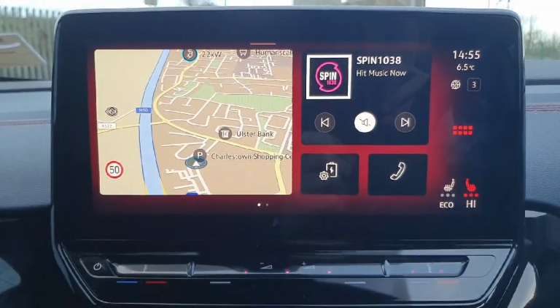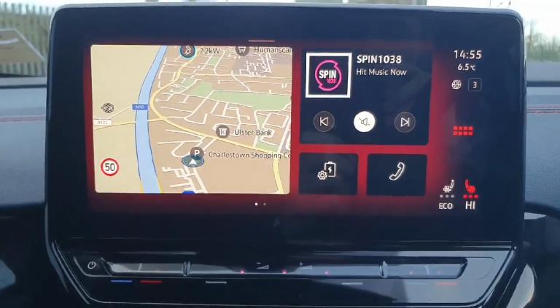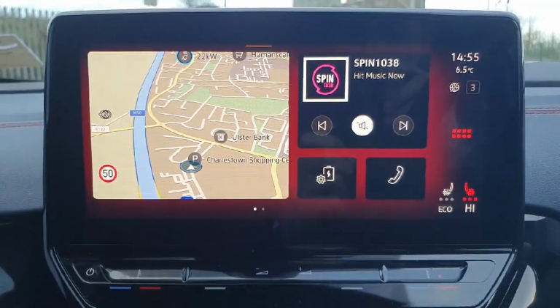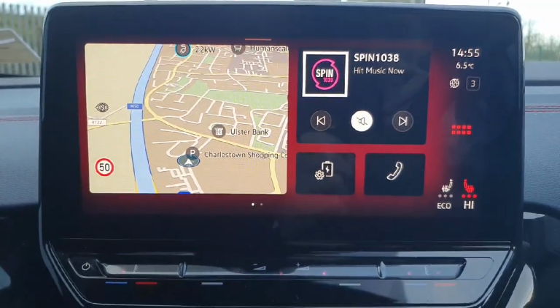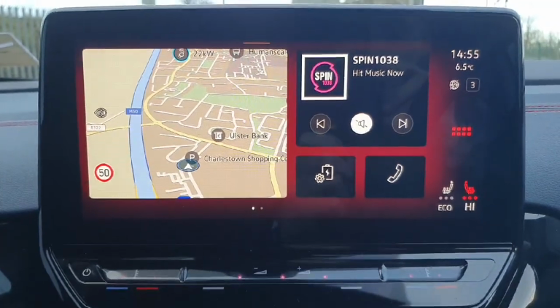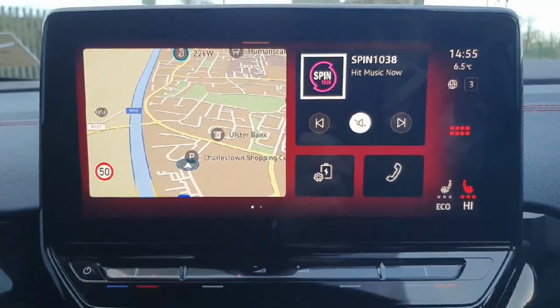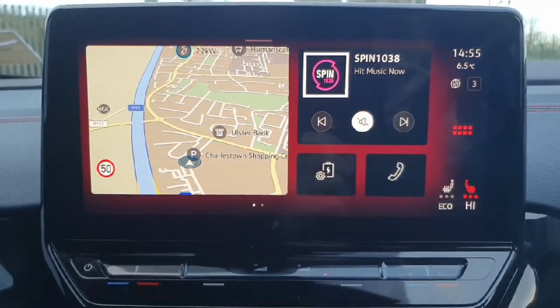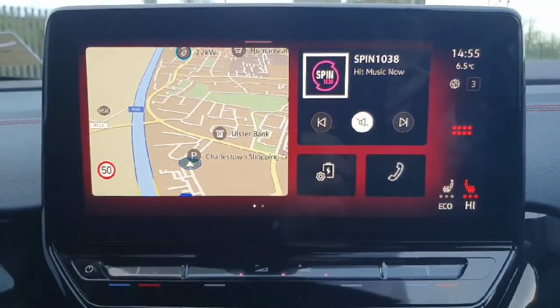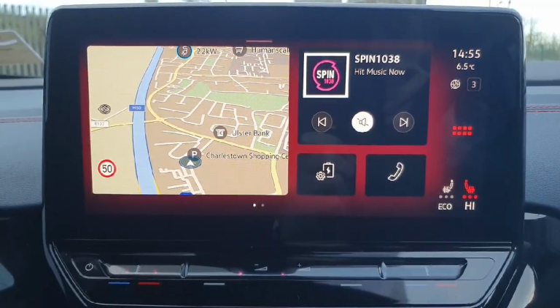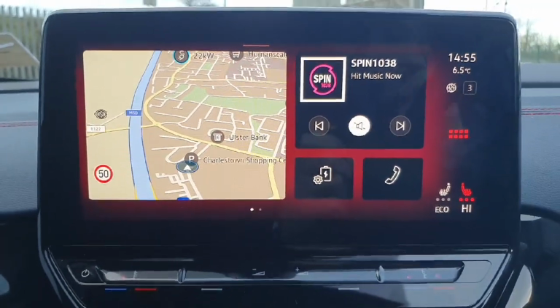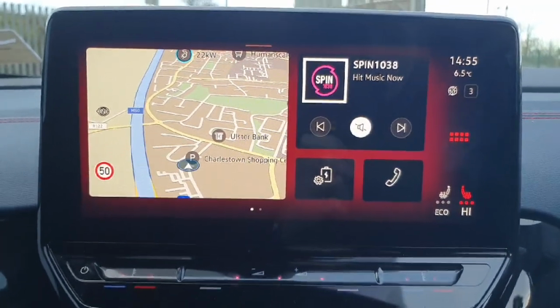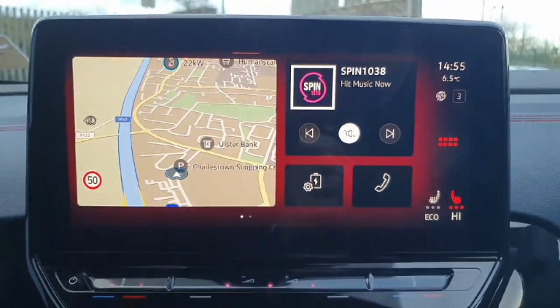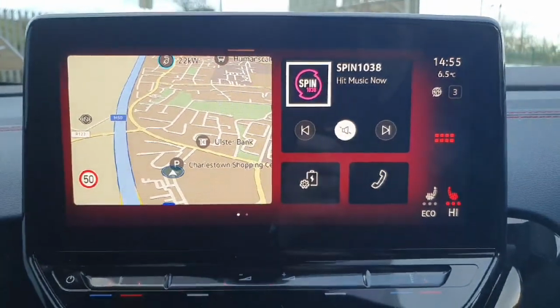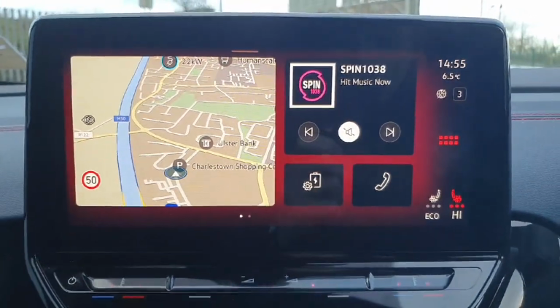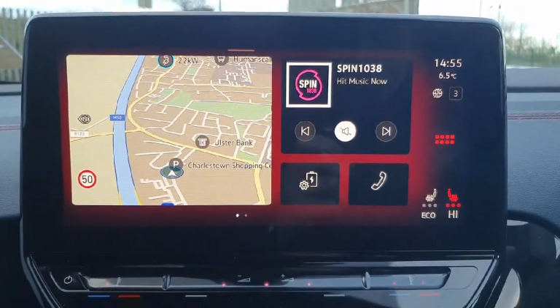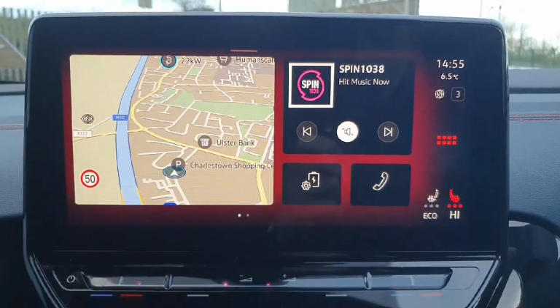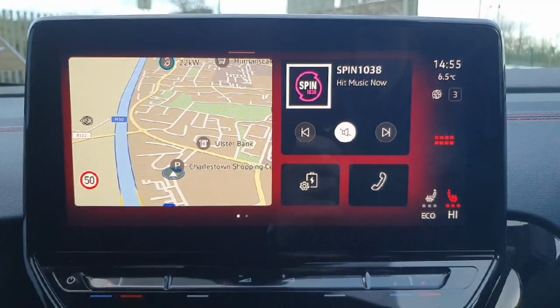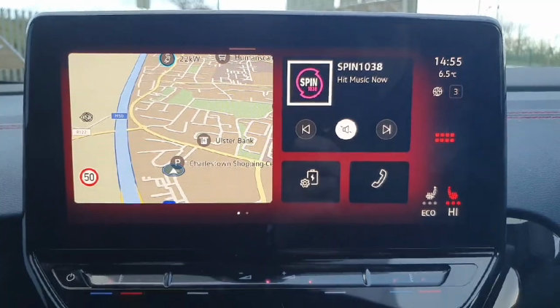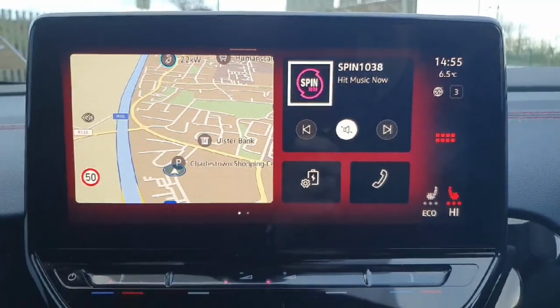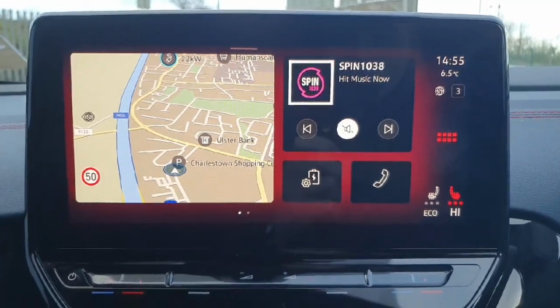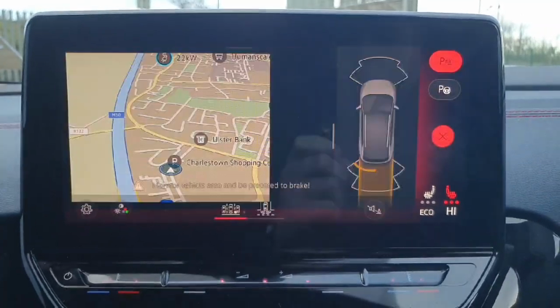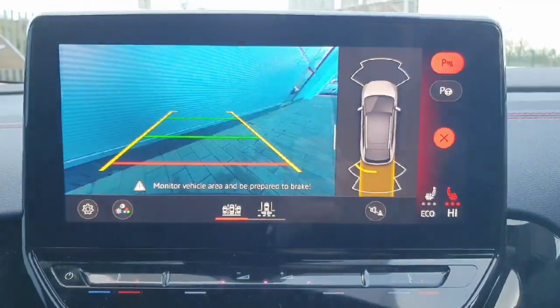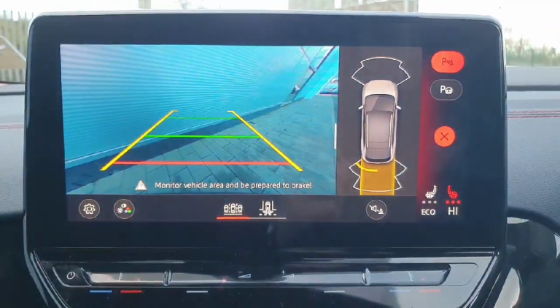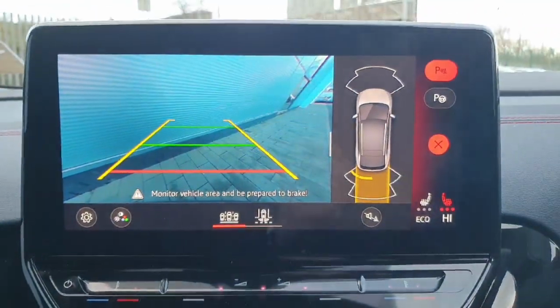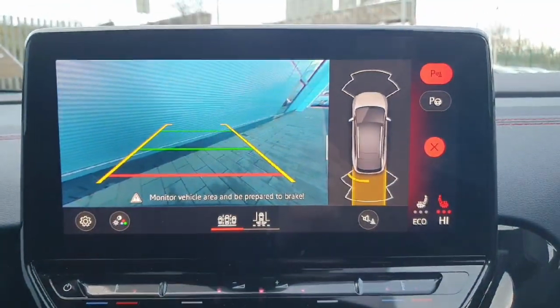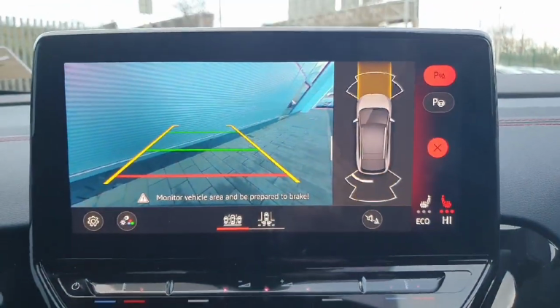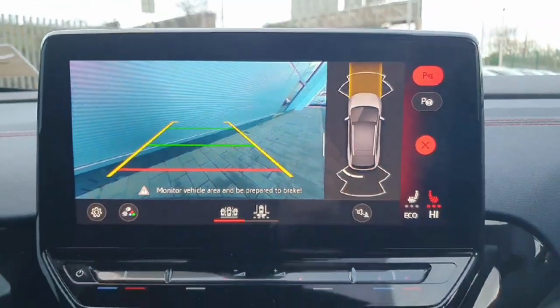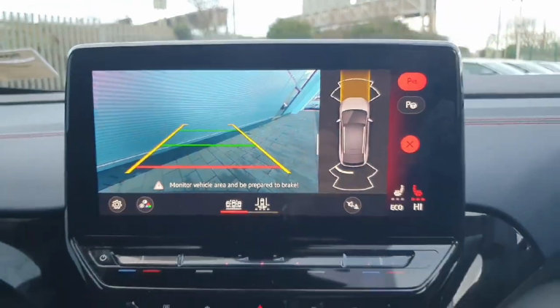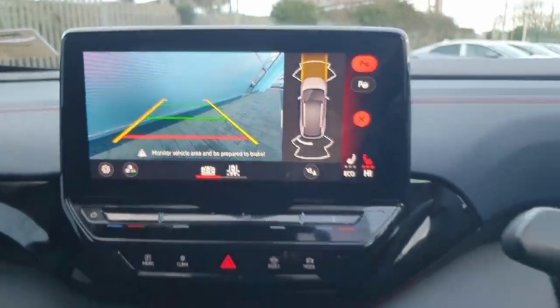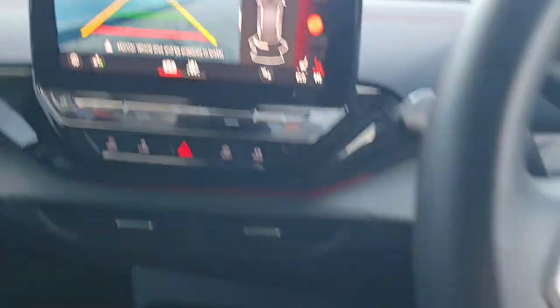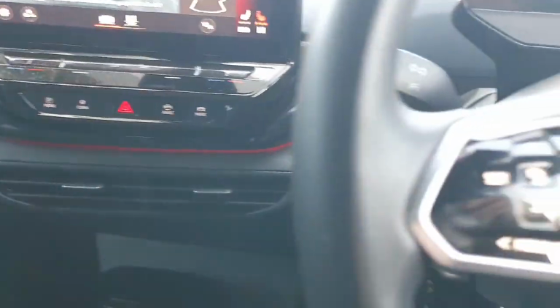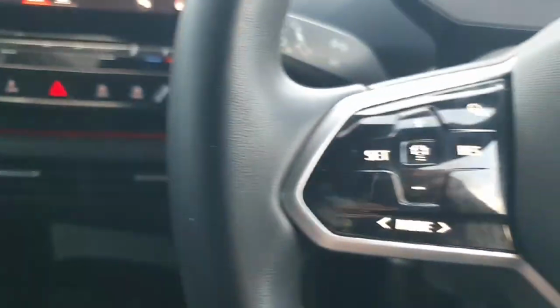Moving up to the infotainment screen itself, you can see we have our navigation, radio, charging, and telephone. If I put the car into reverse, up comes the reversing HD camera and our parking sensors as well.